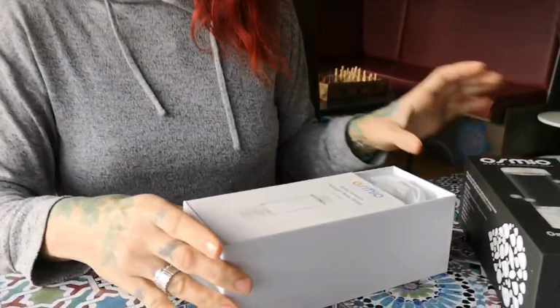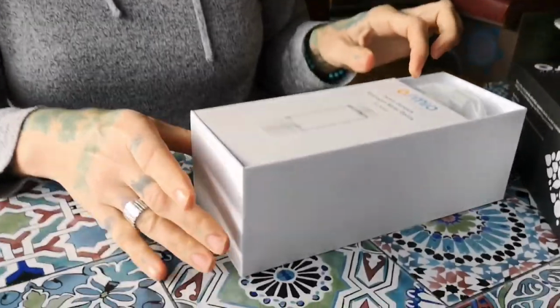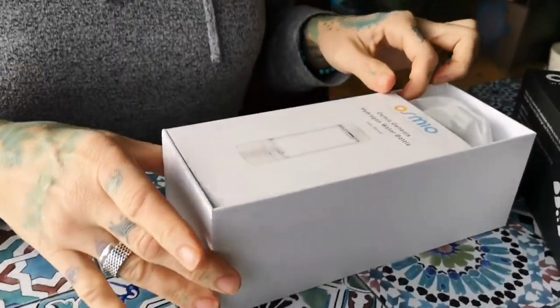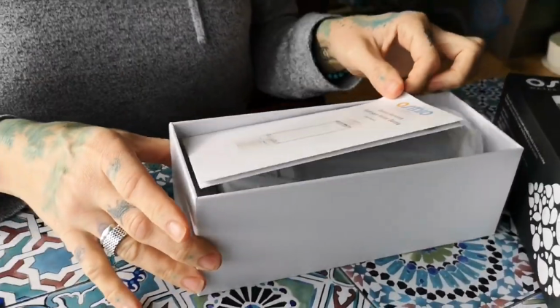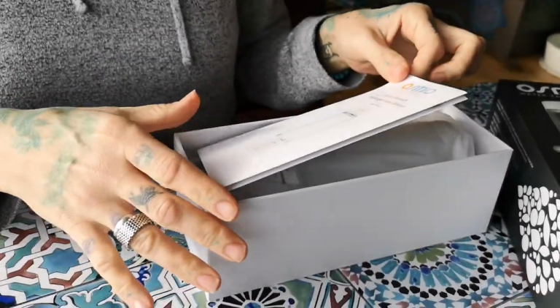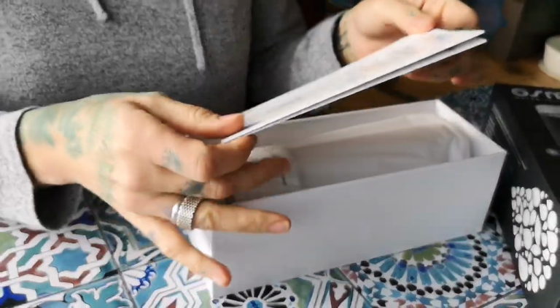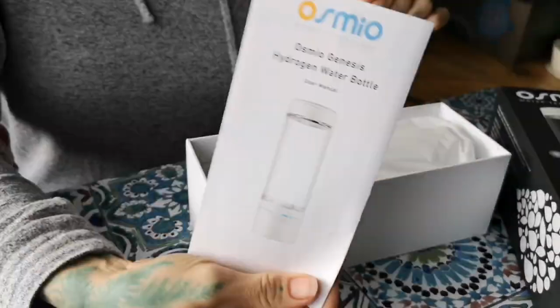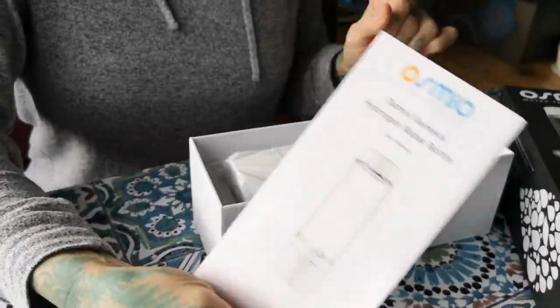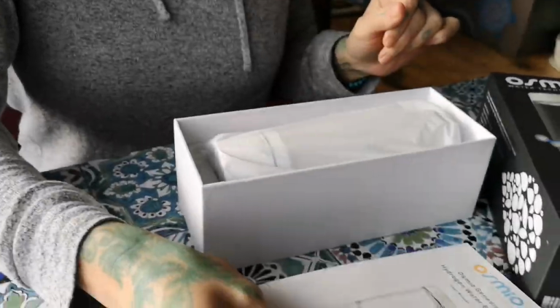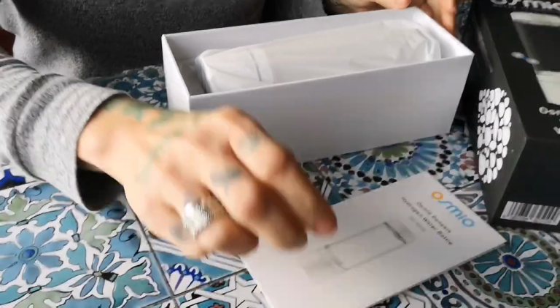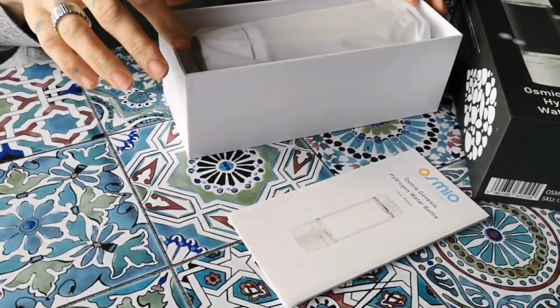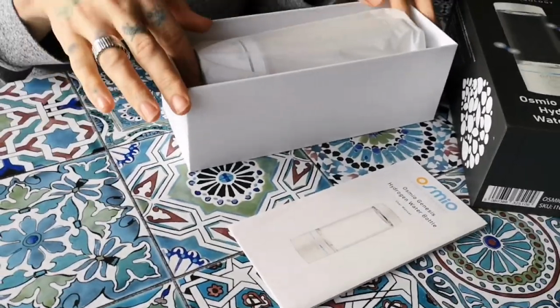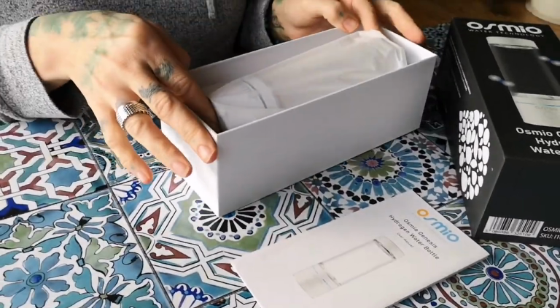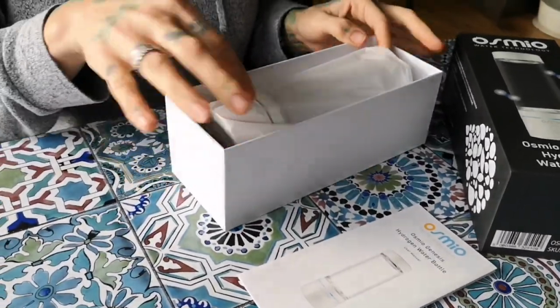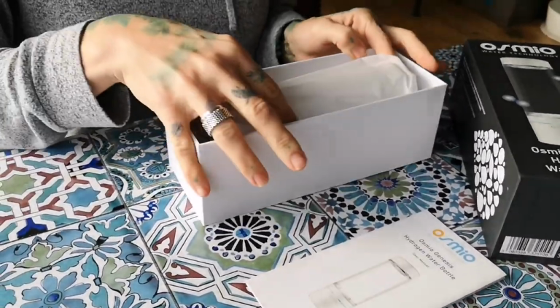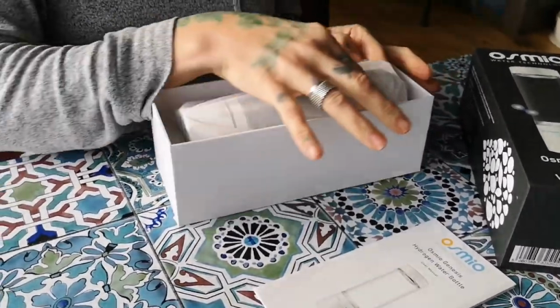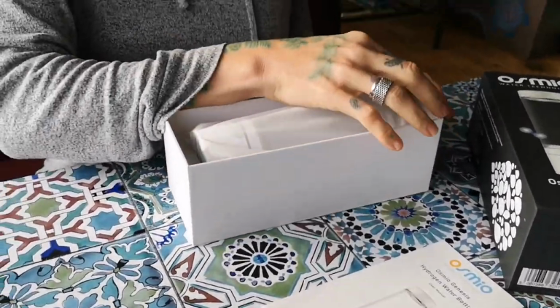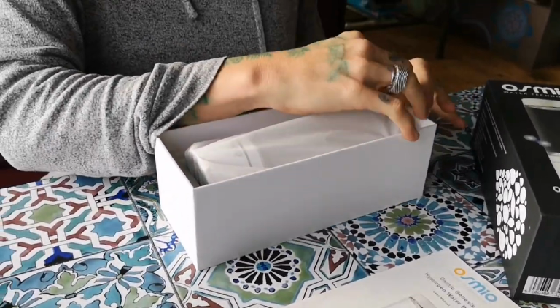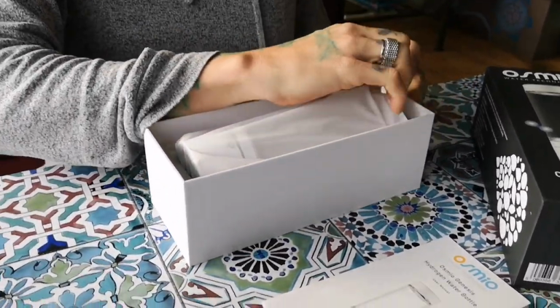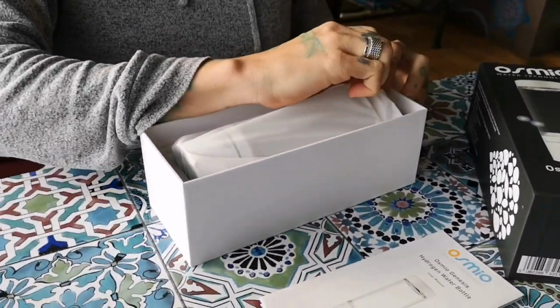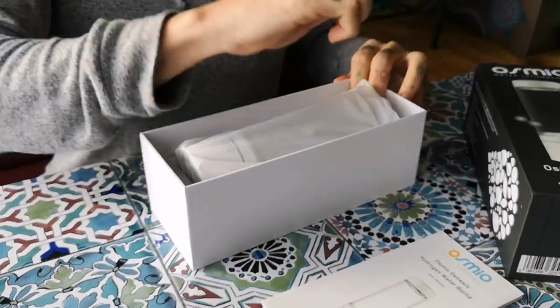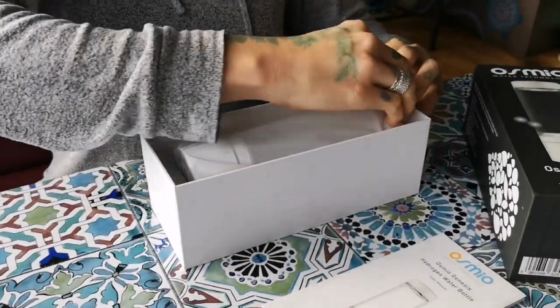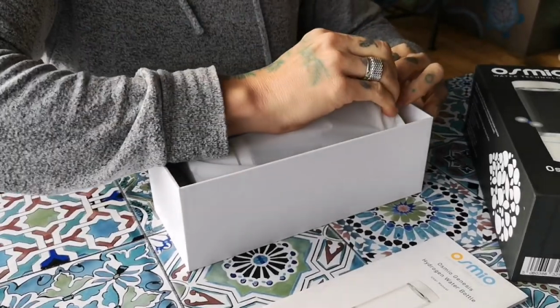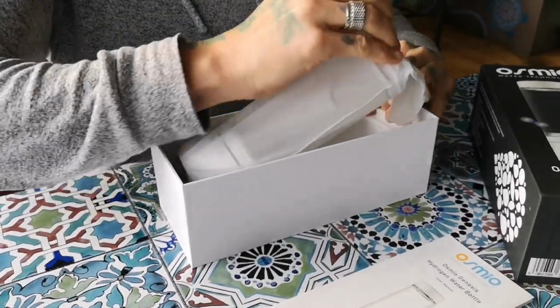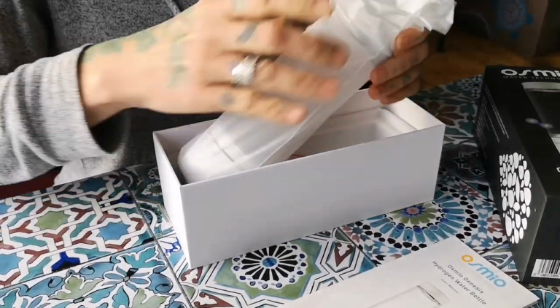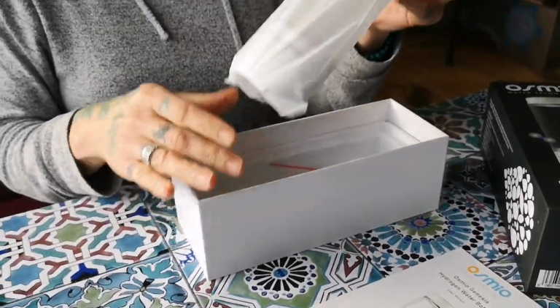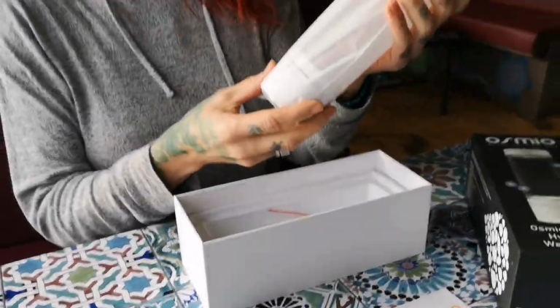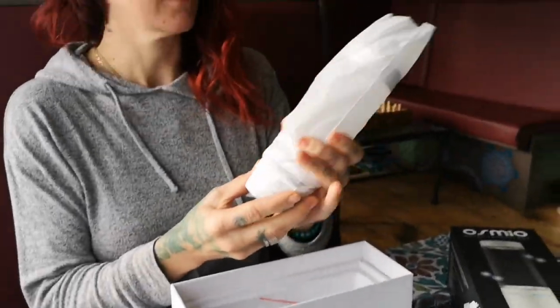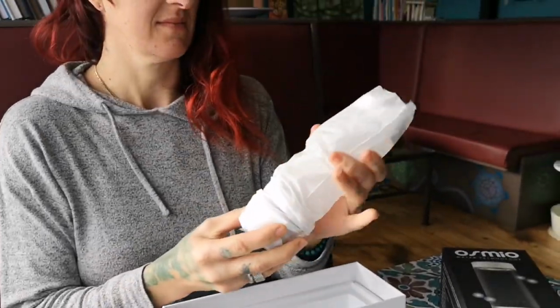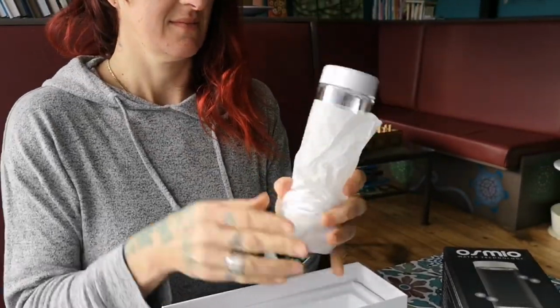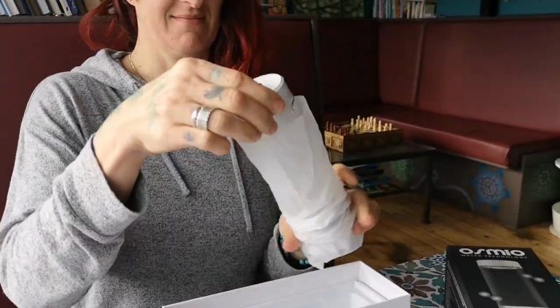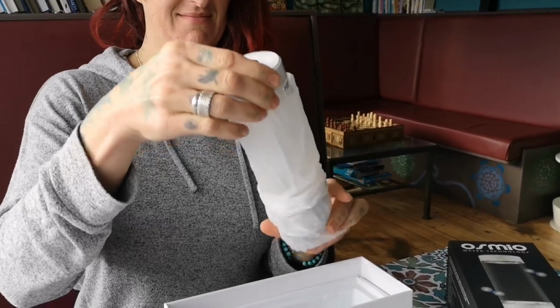Let's see what we've got in there. So there's the manual, which you don't have to read because you're watching this video — I'm going to tell you everything you need to know. And there's the bottle.